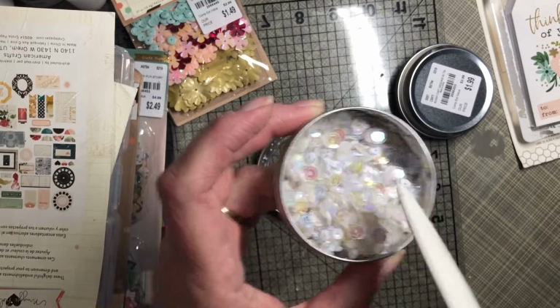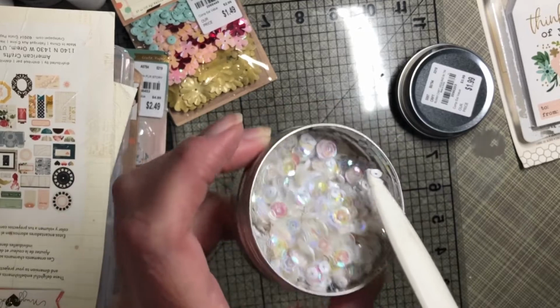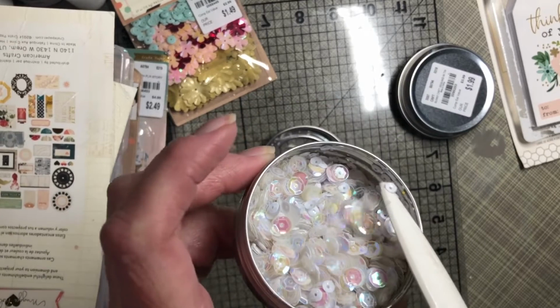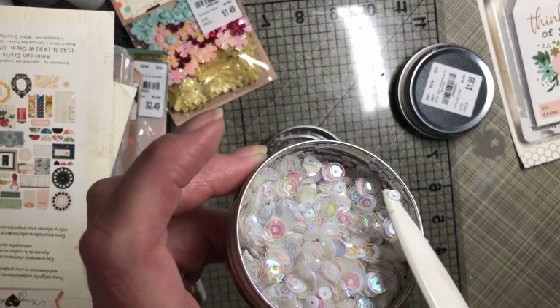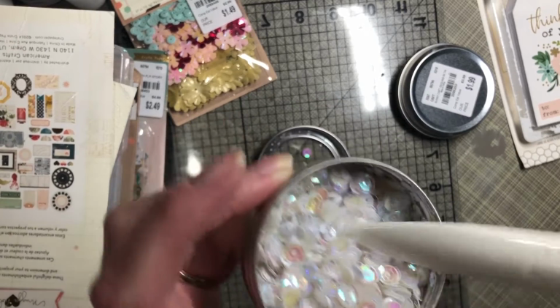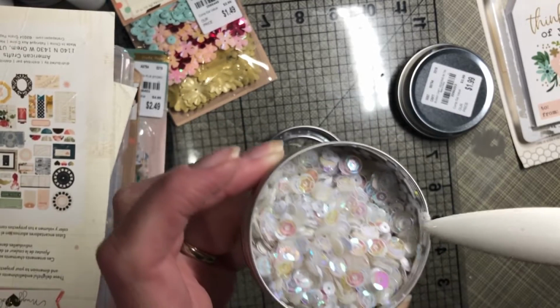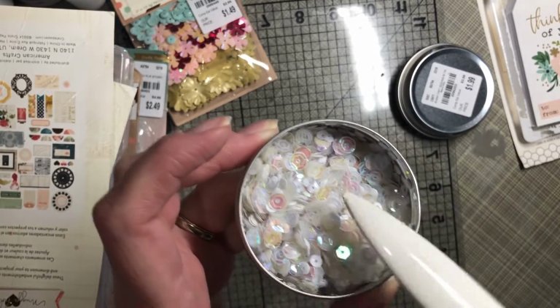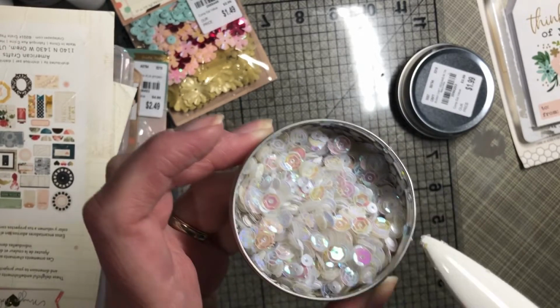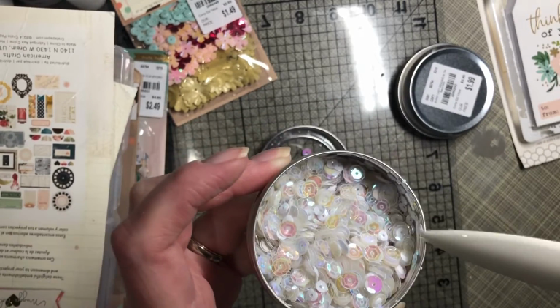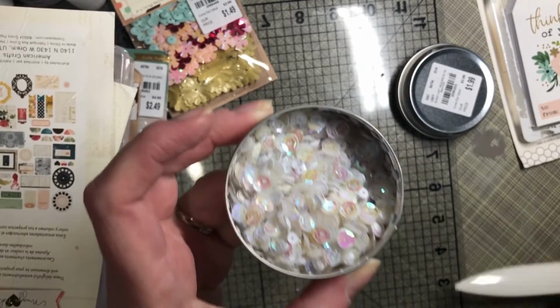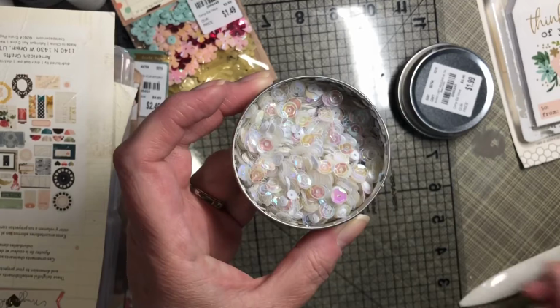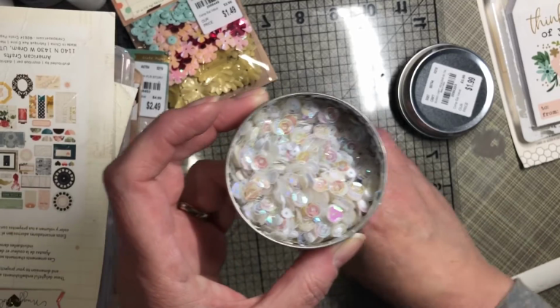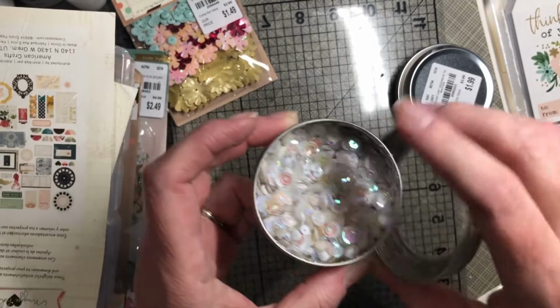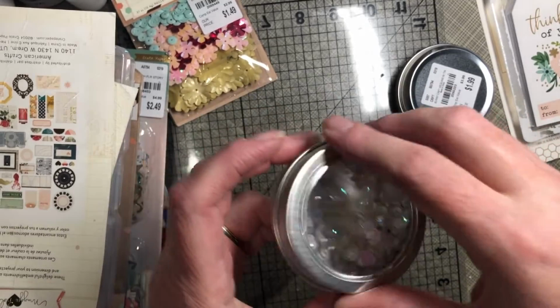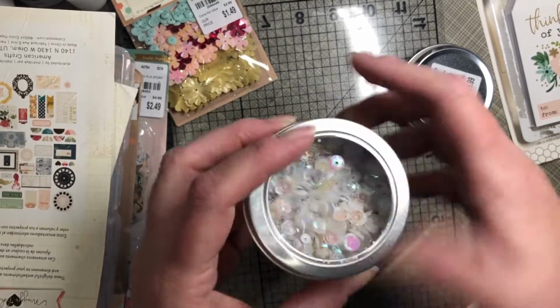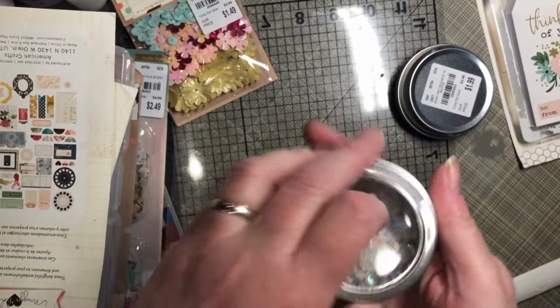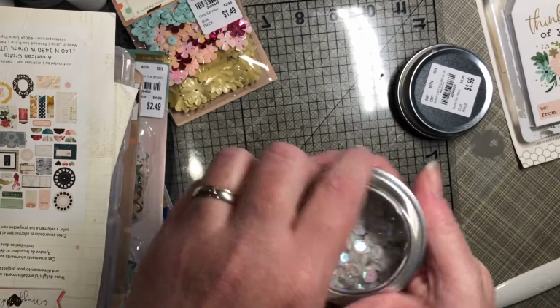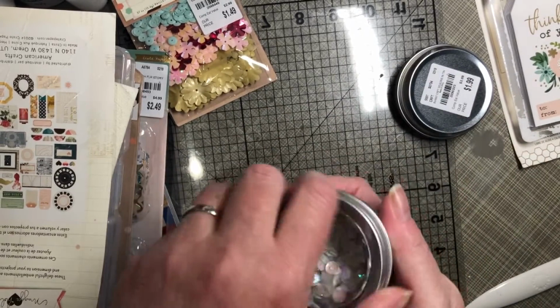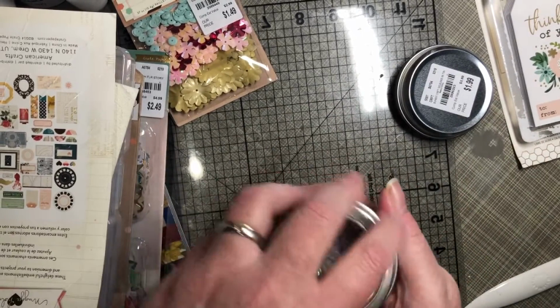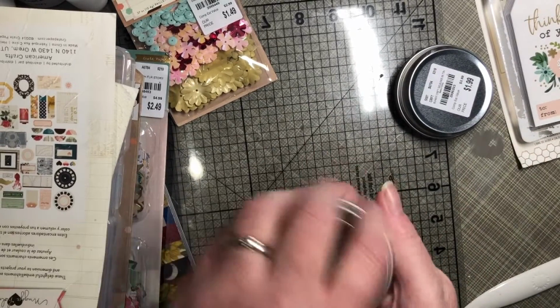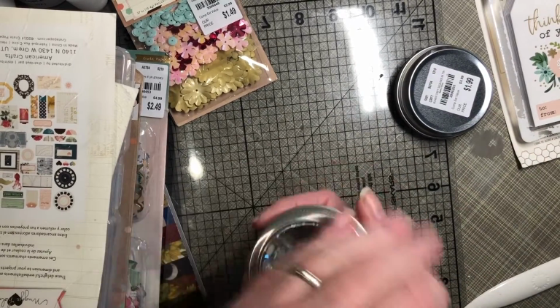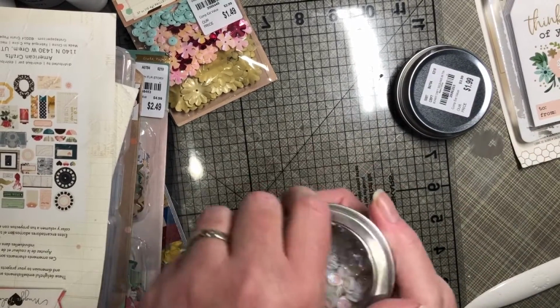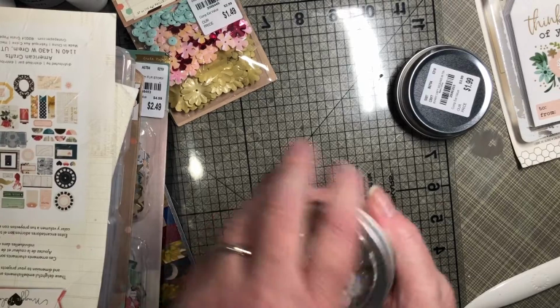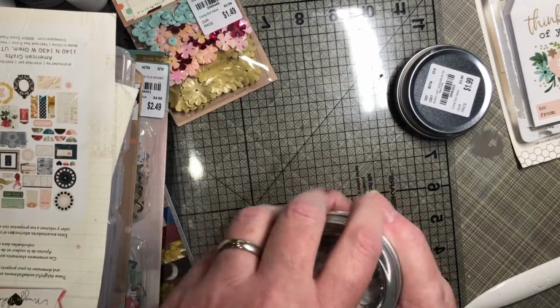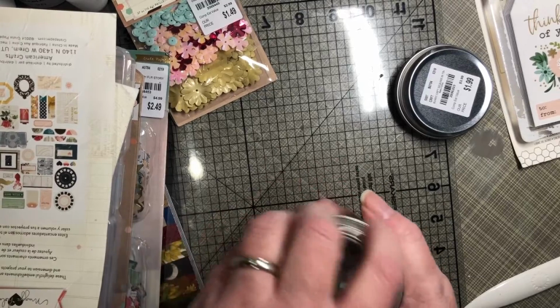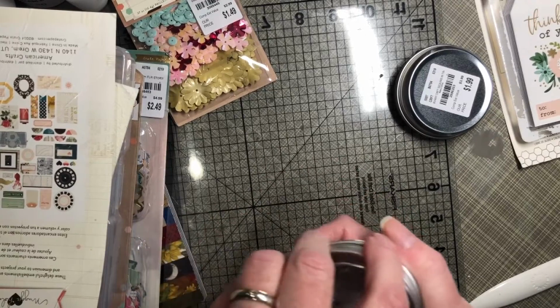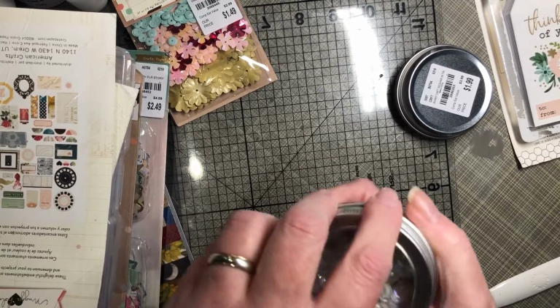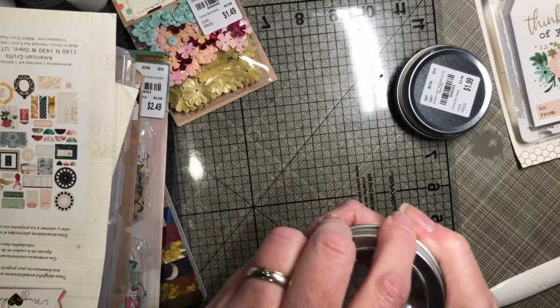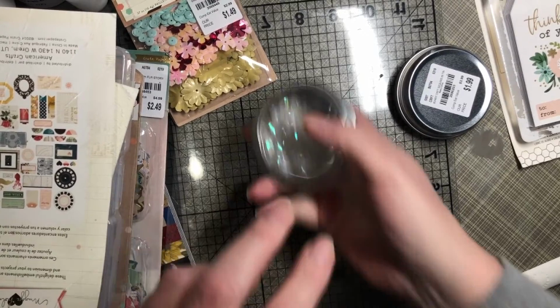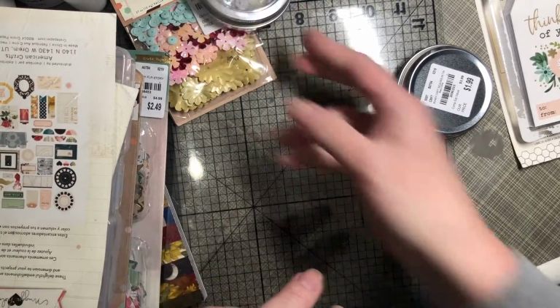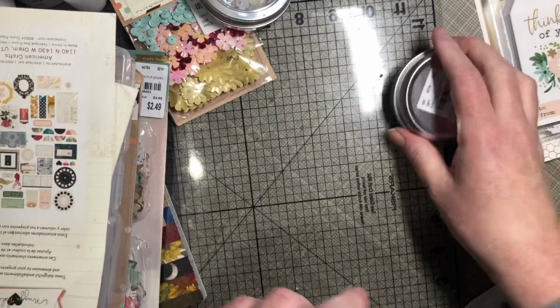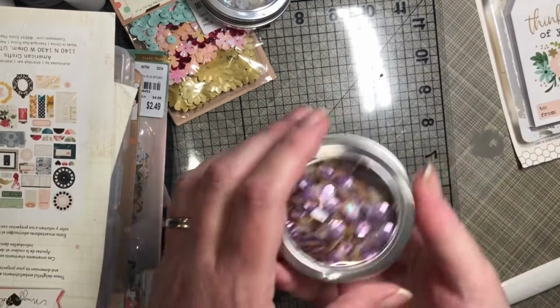There are some white pieces on the side. I'll tell you, my sequins collection has grown quite a bit — I probably should do something with them instead of buying them.